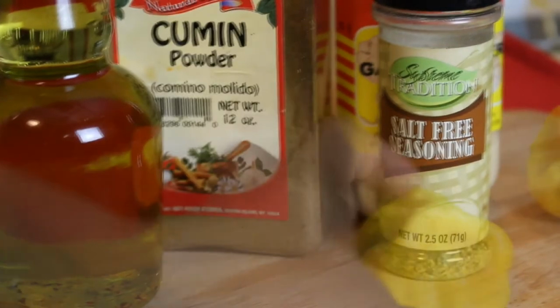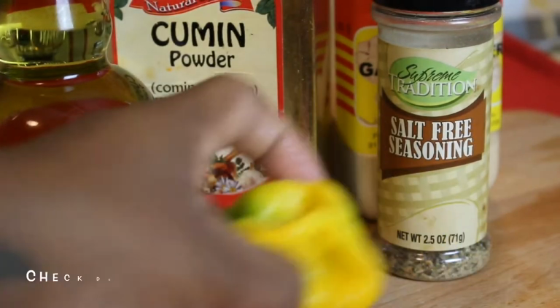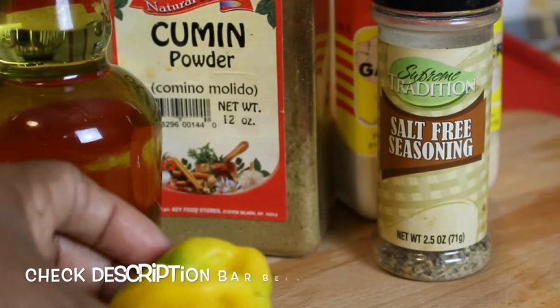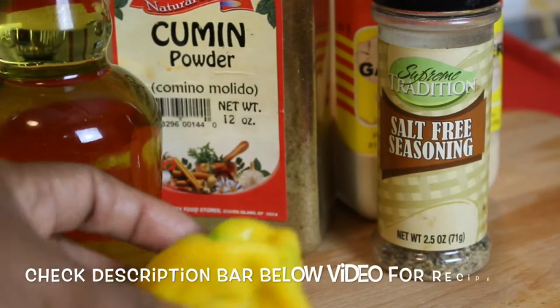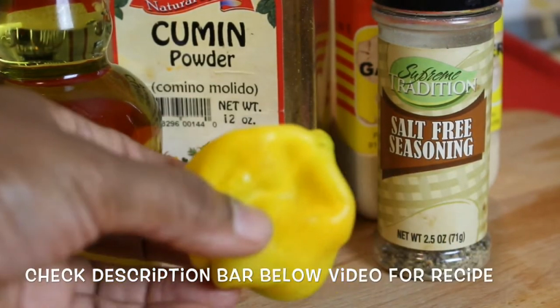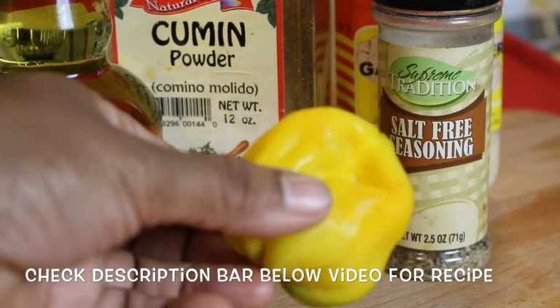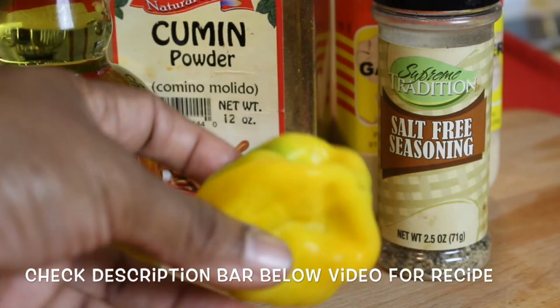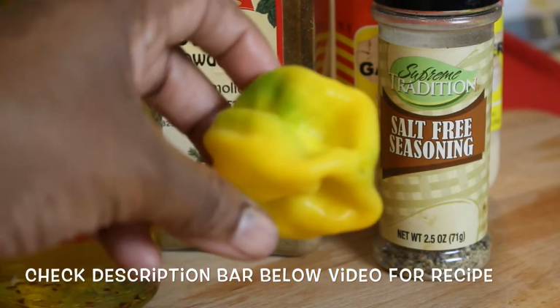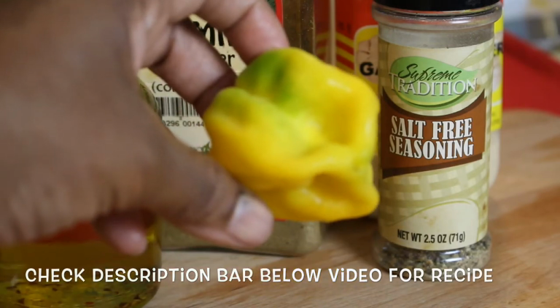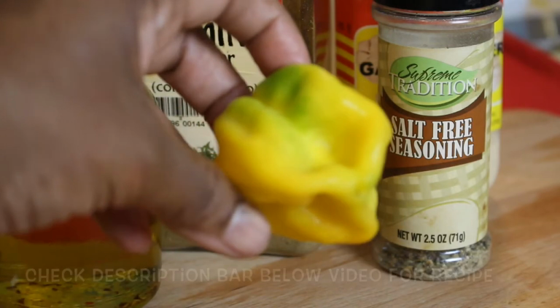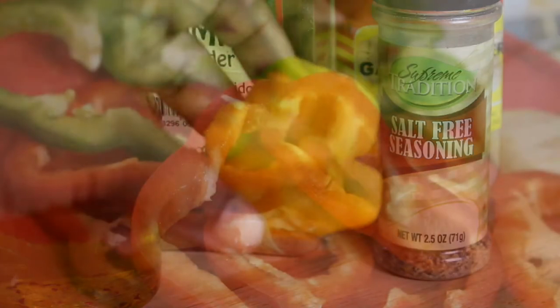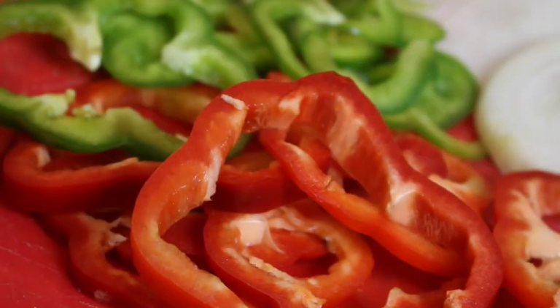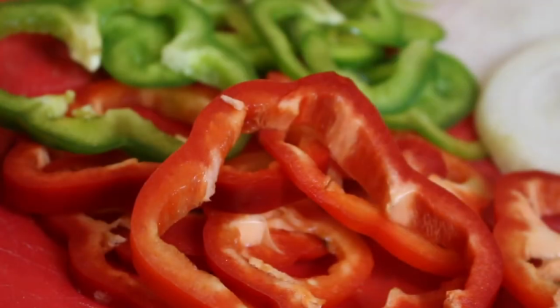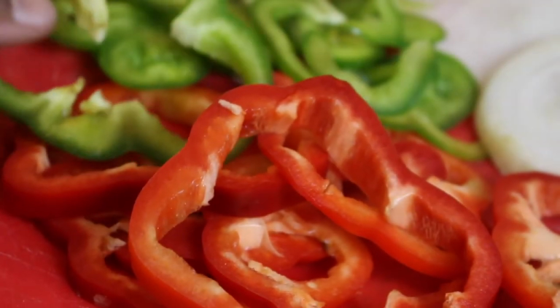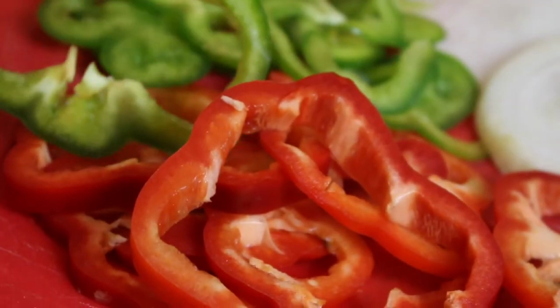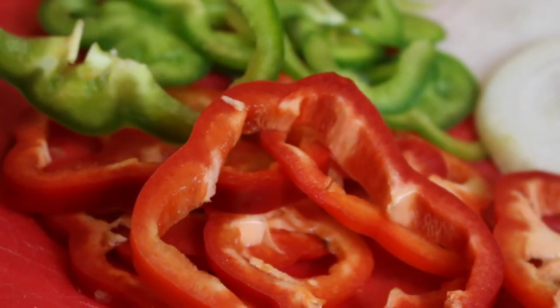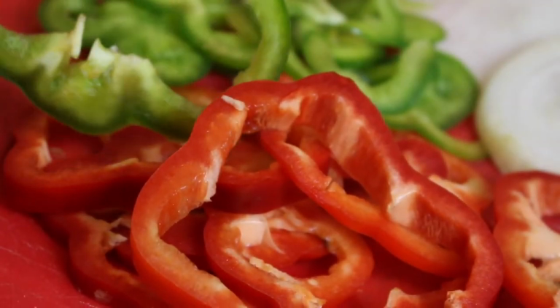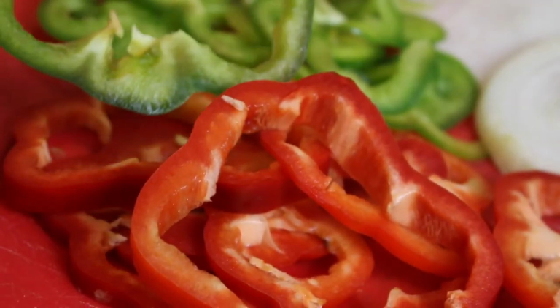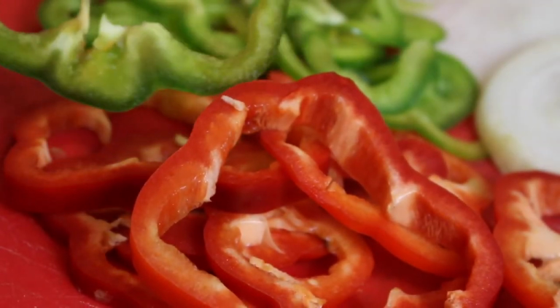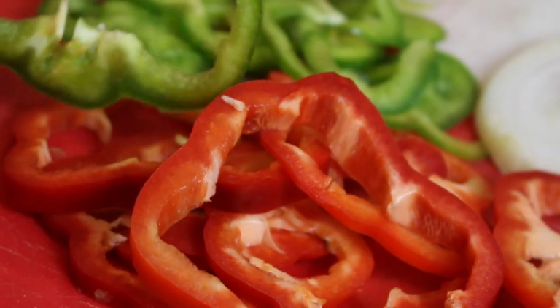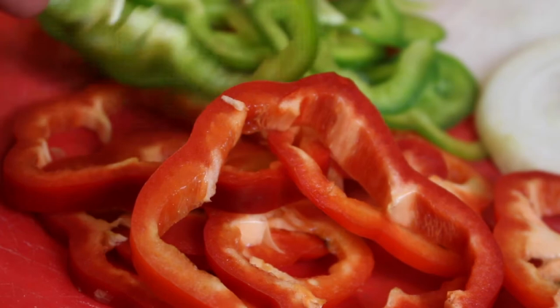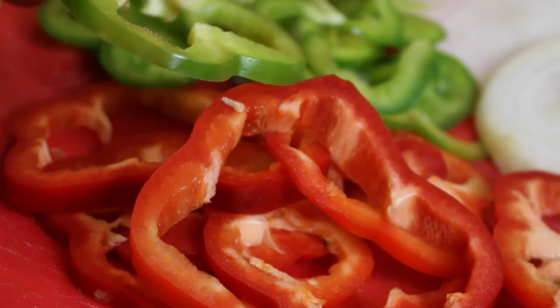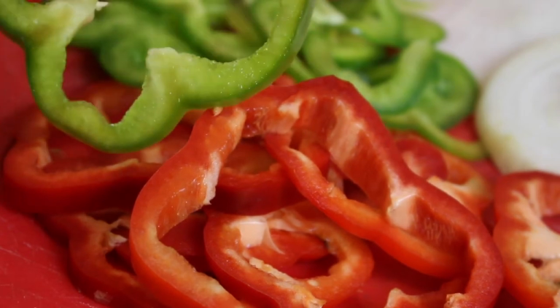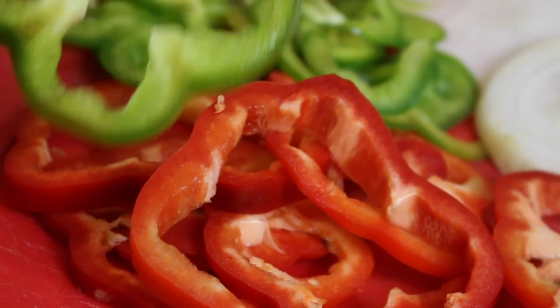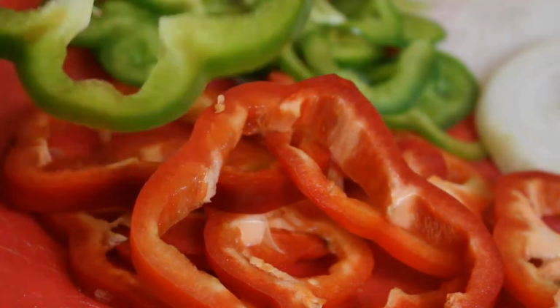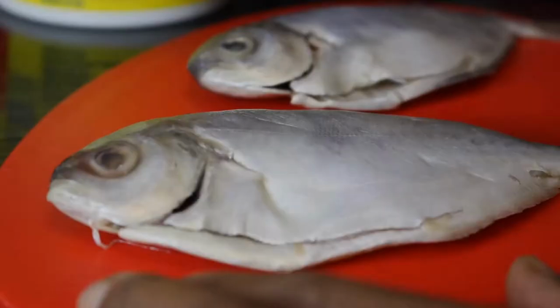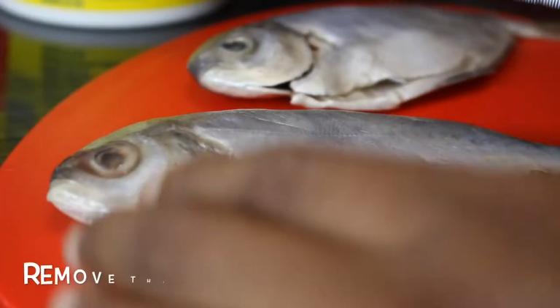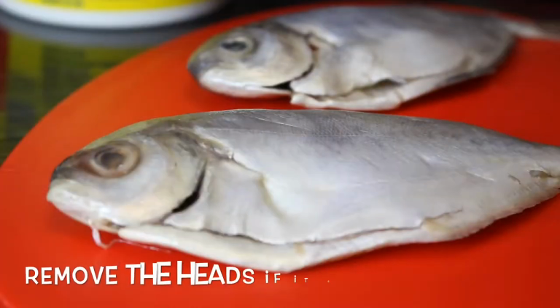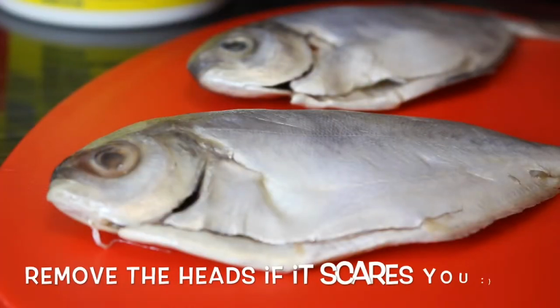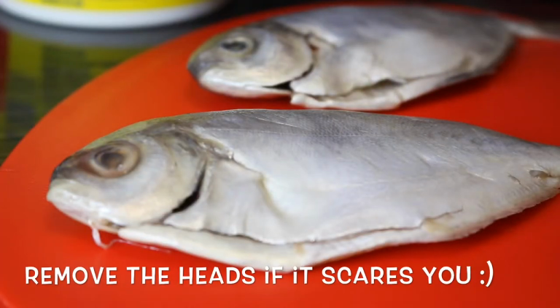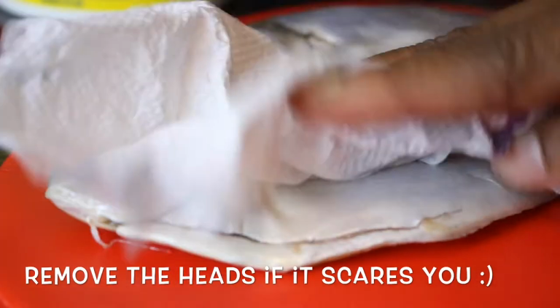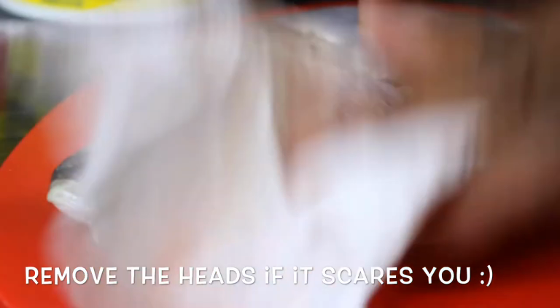This is just a base - this is what I do, so make it your own. I'm also gonna be using some onions and some bell peppers - they call them sweet peppers too in Jamaica. Now you want to get your fish together.